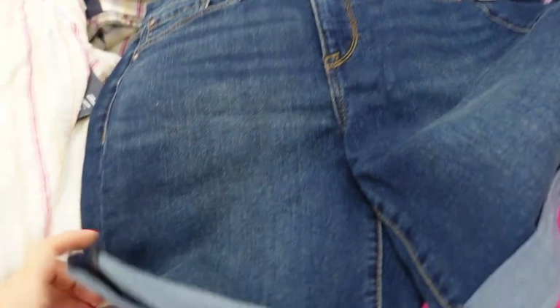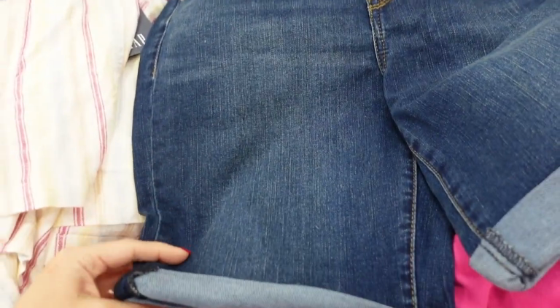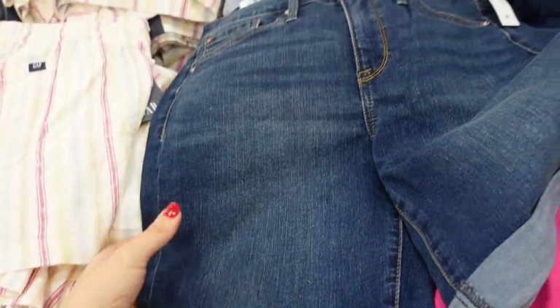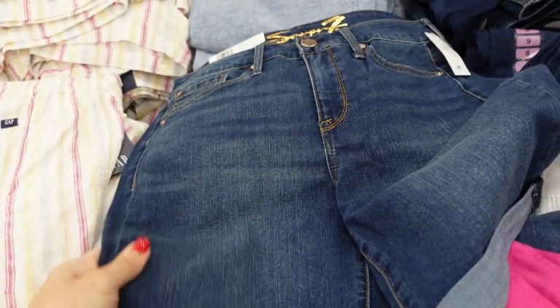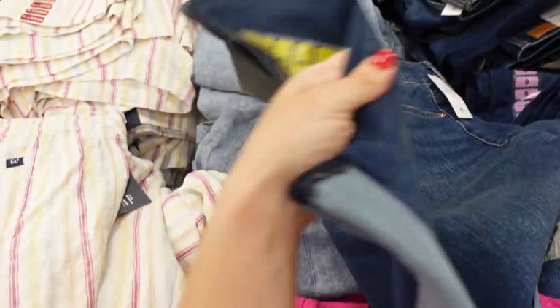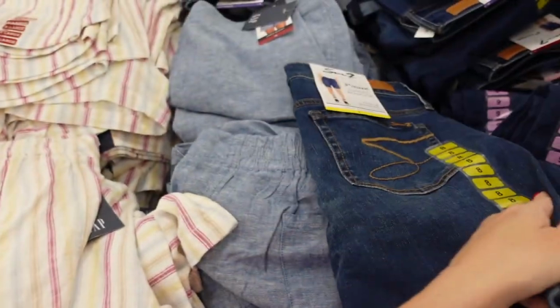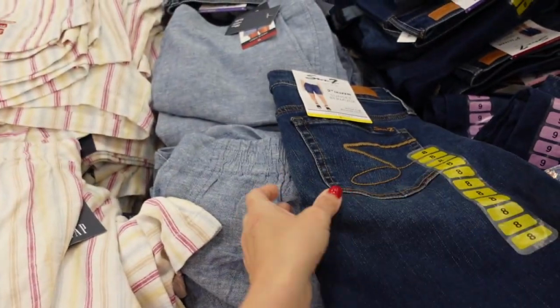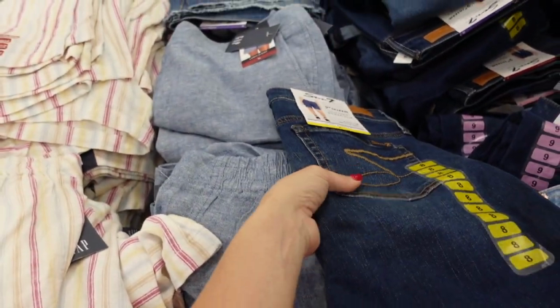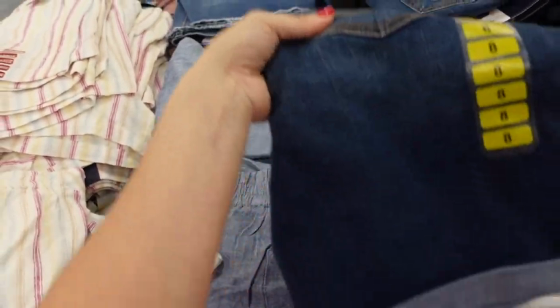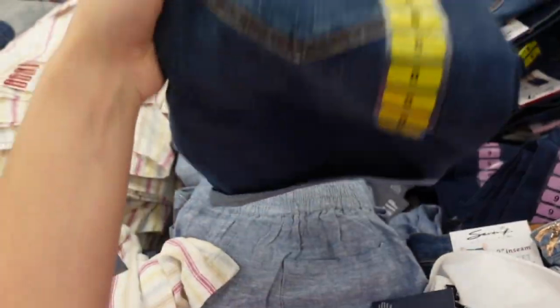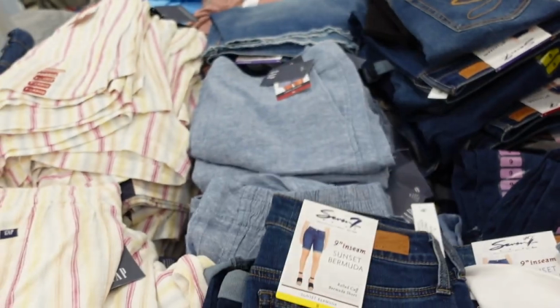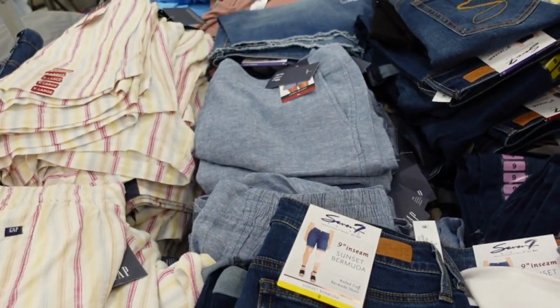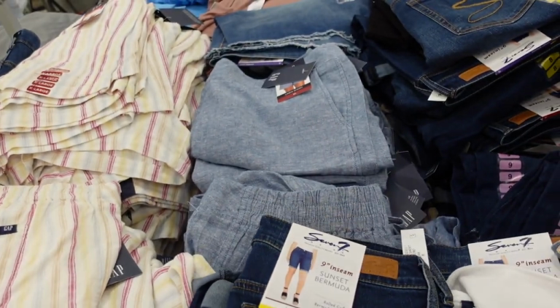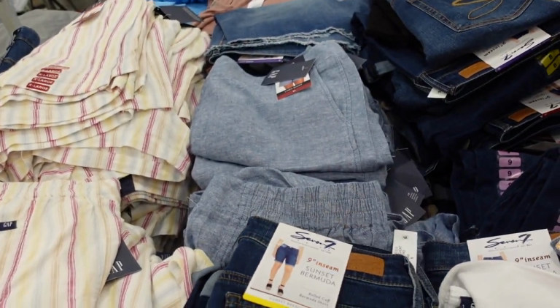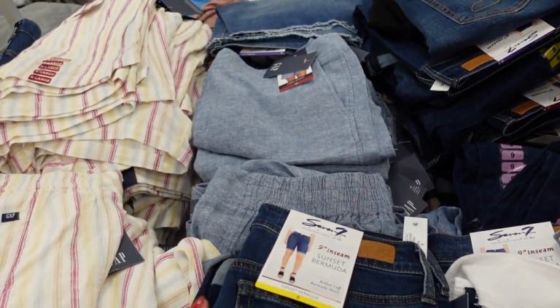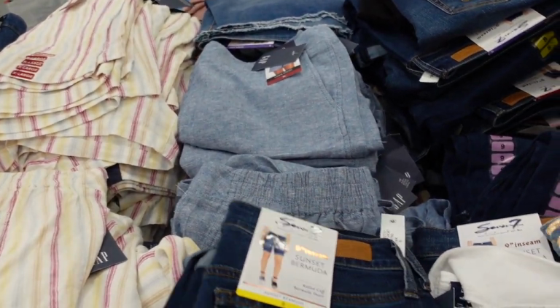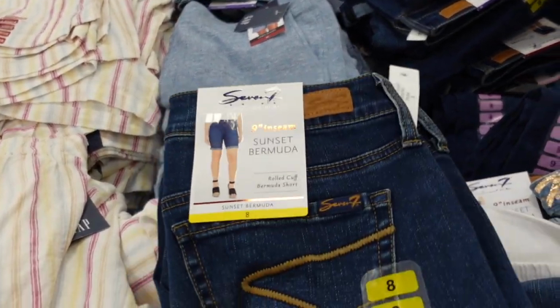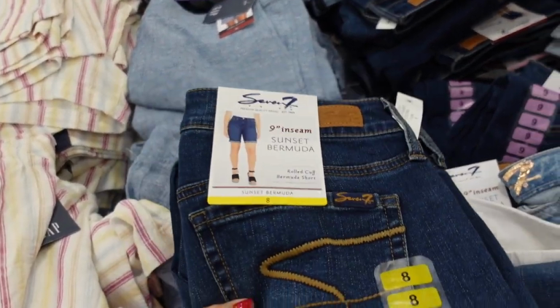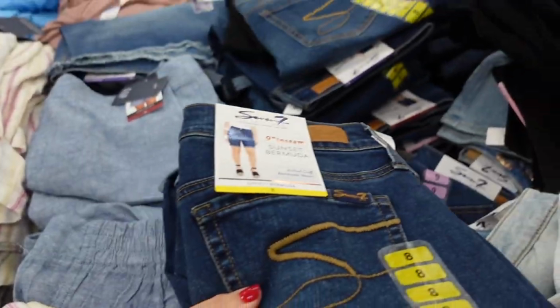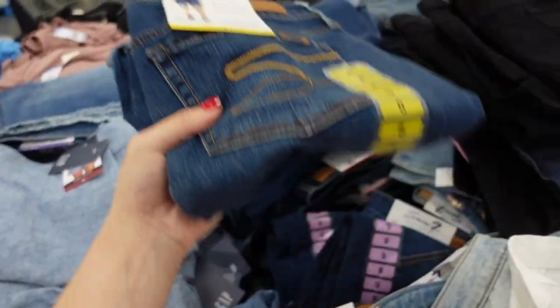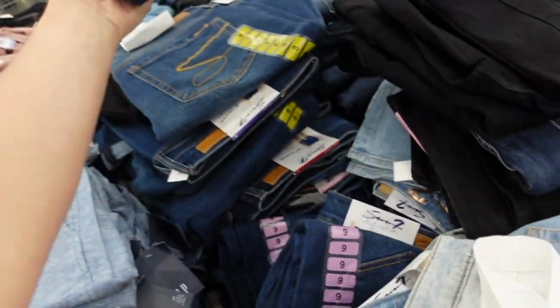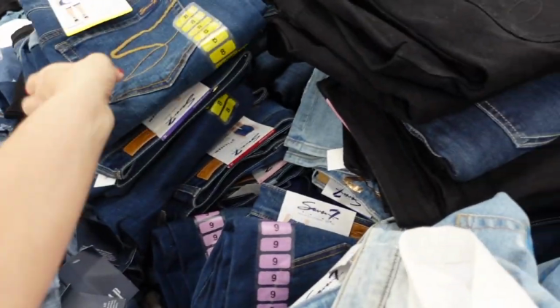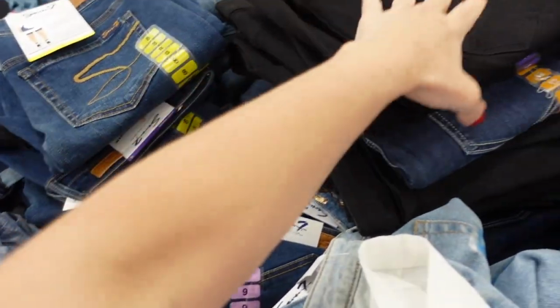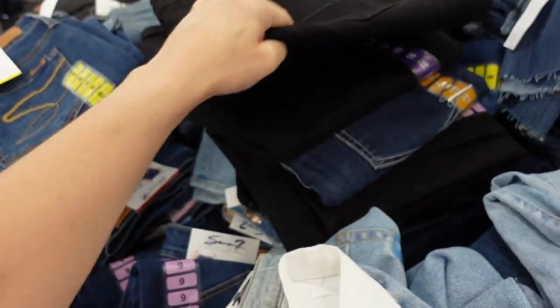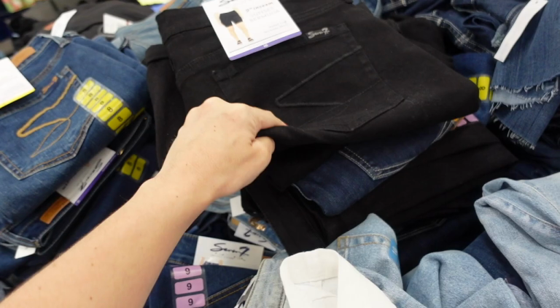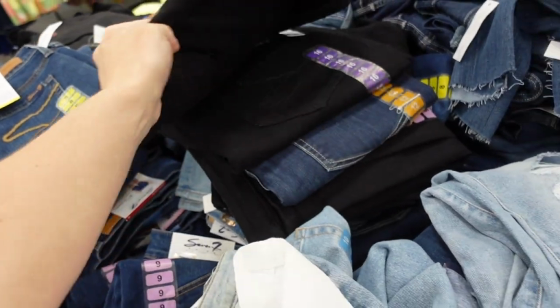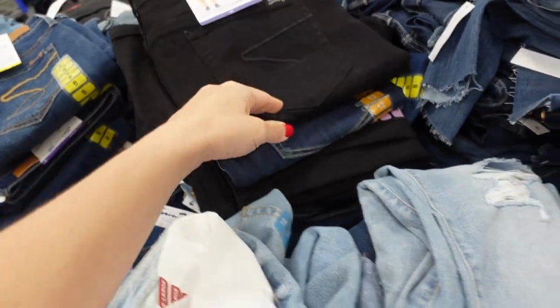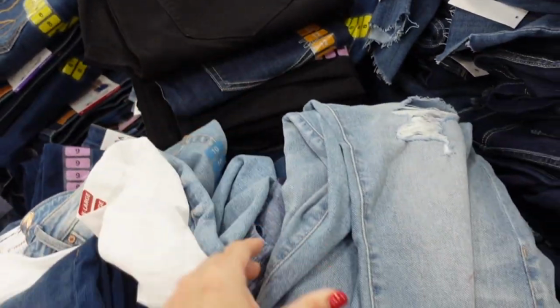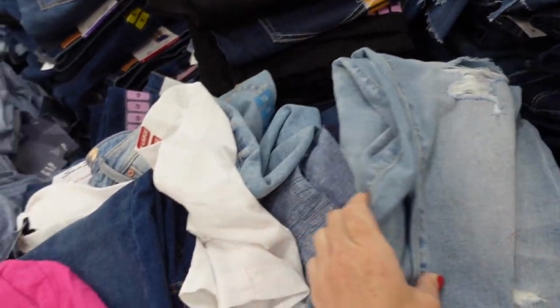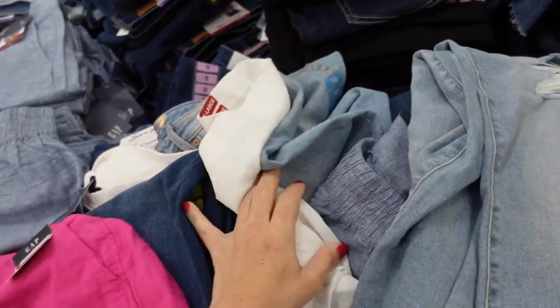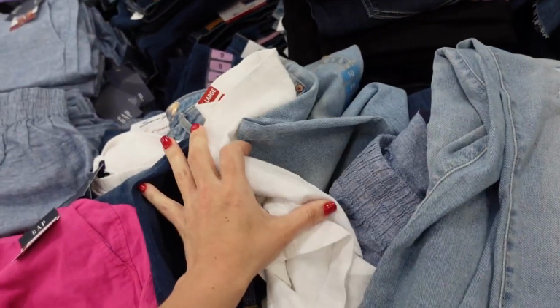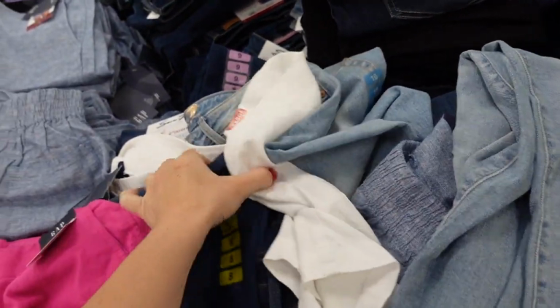The DKNY Bermuda shorts are on sale for $12.98 — they have a nine-inch inseam, some whiskering, a cuff option, and a frayed option. Regularly $14.98, in dark indigo, black, and light chambray.